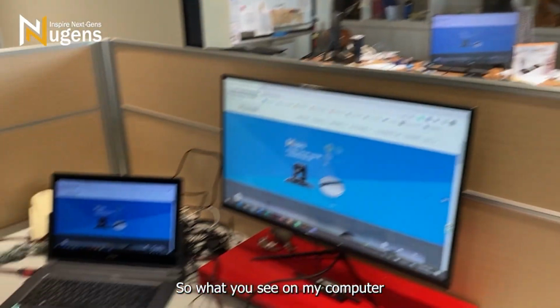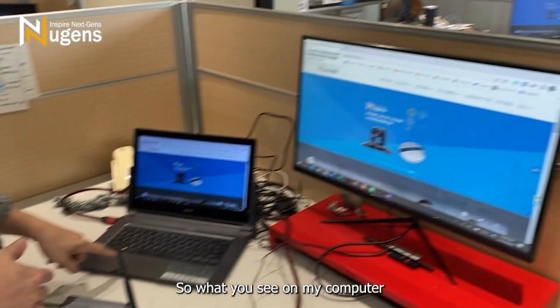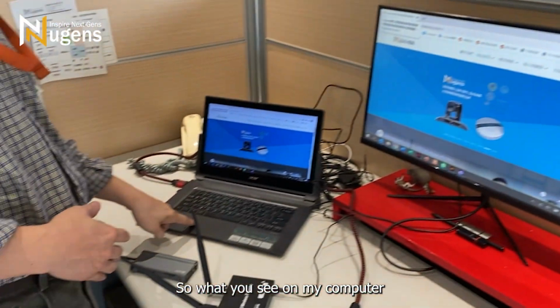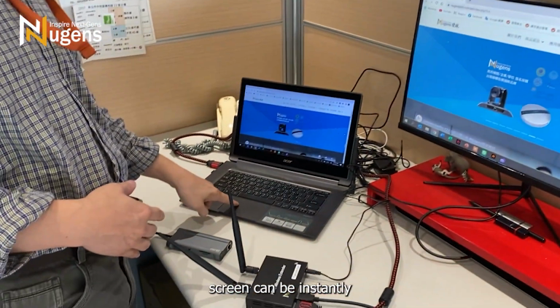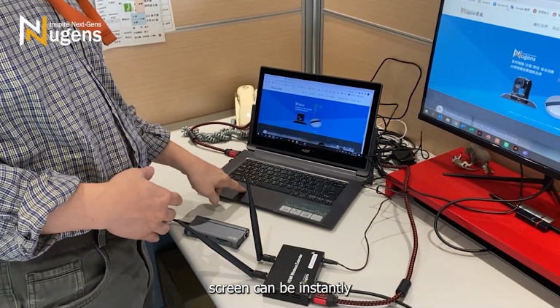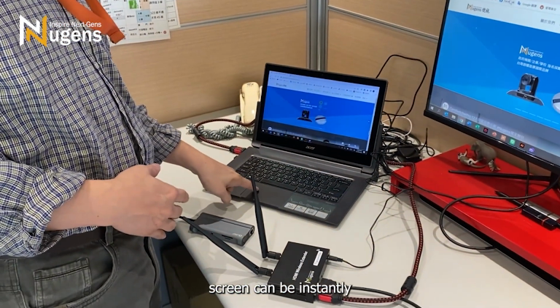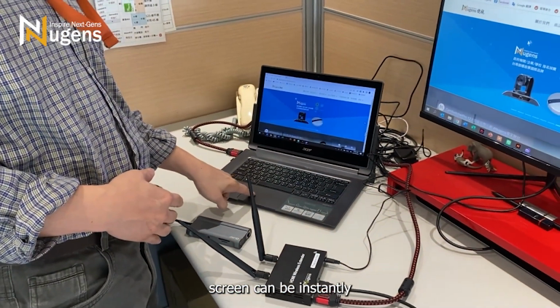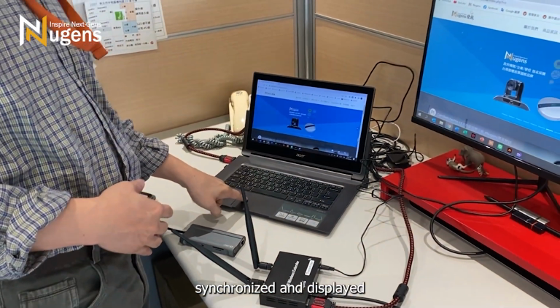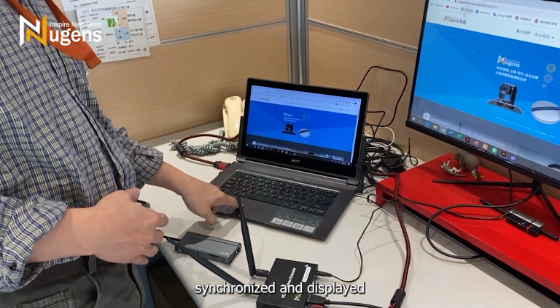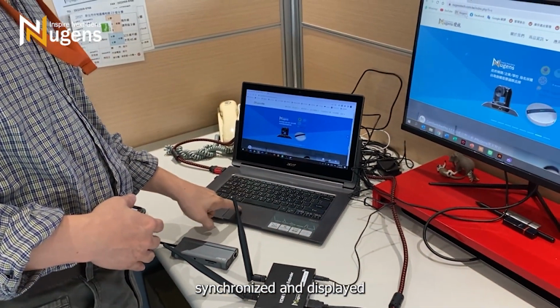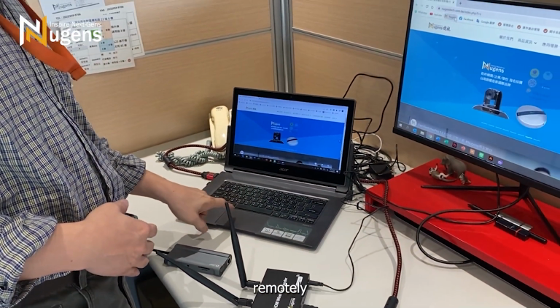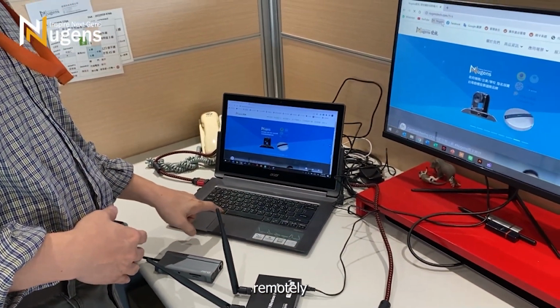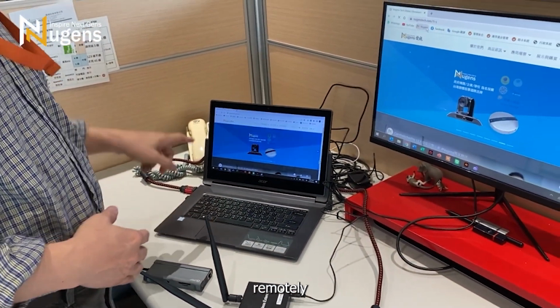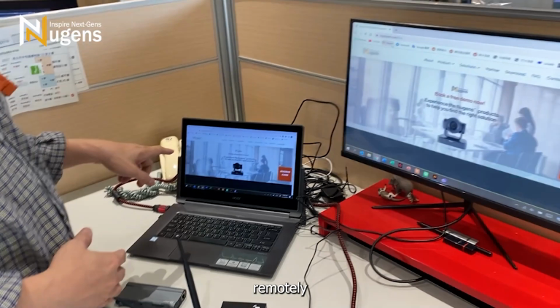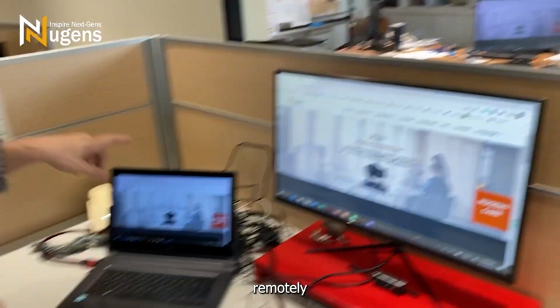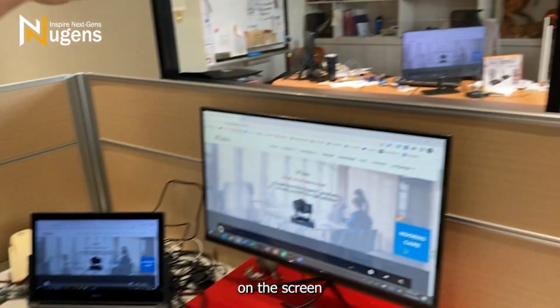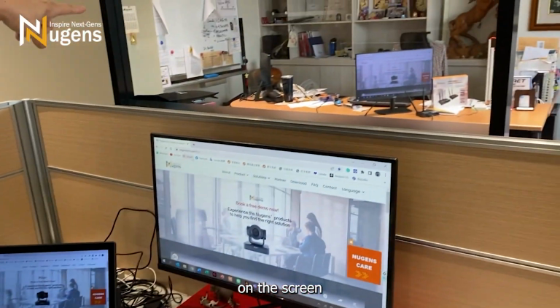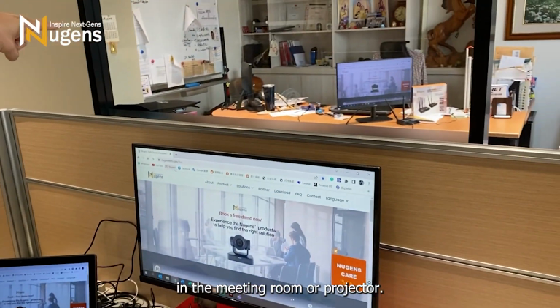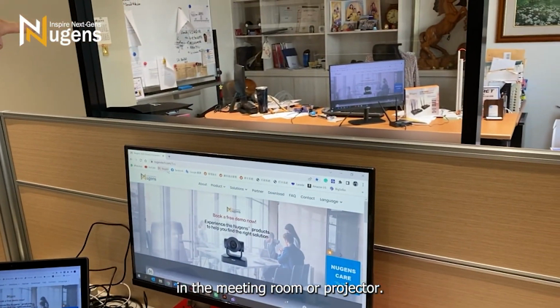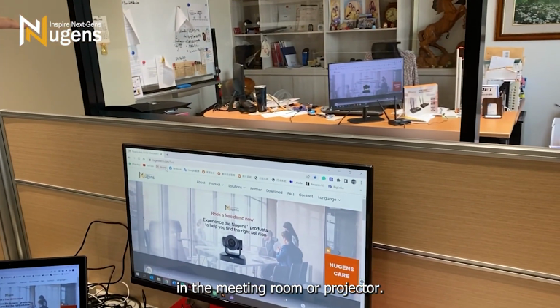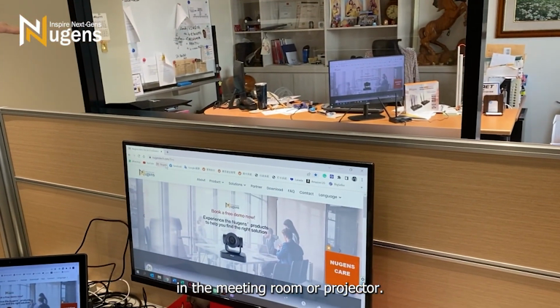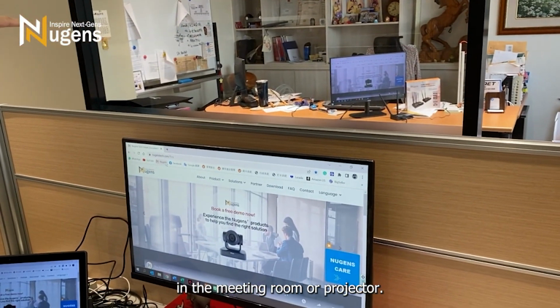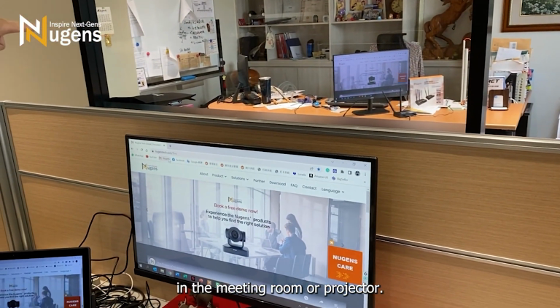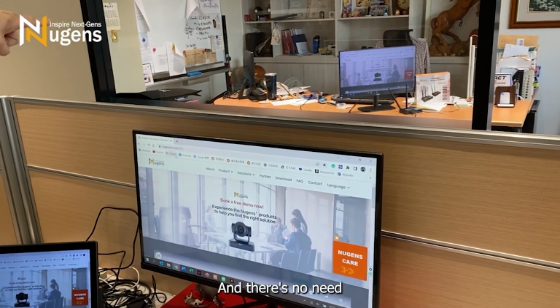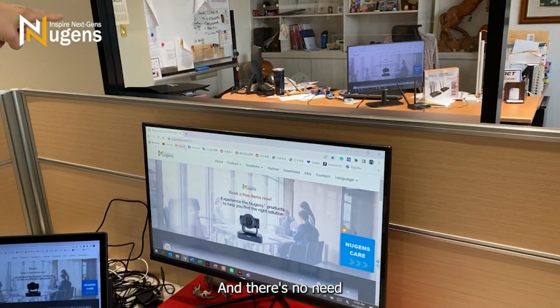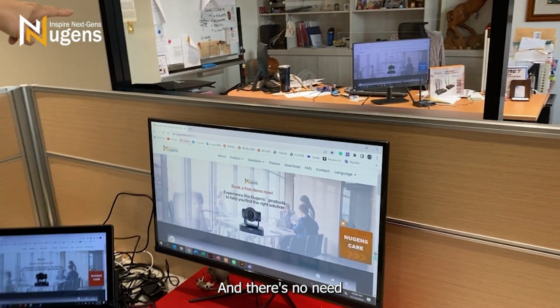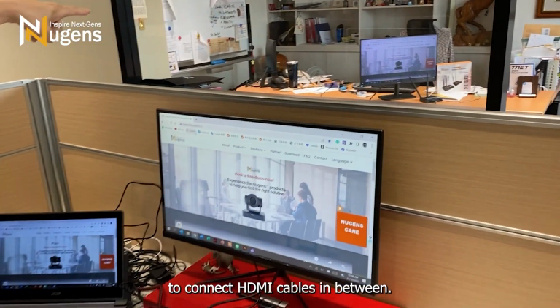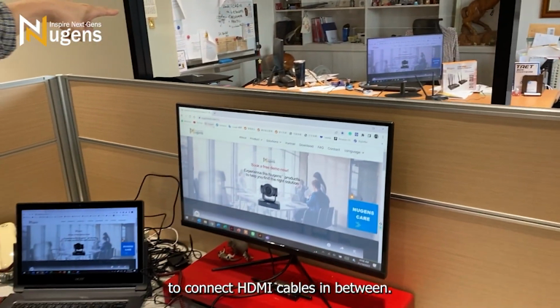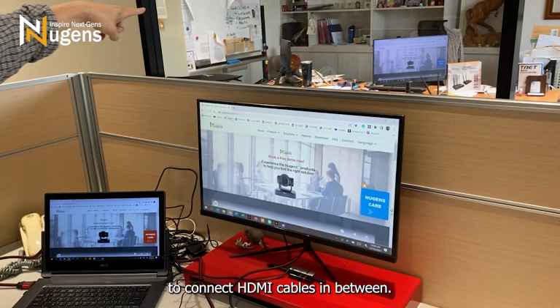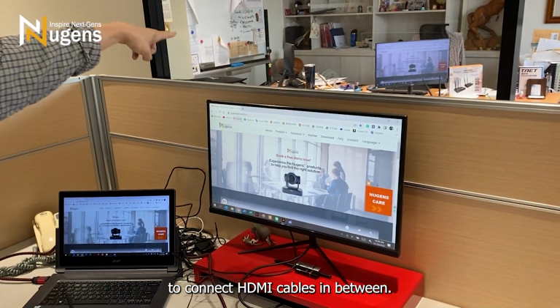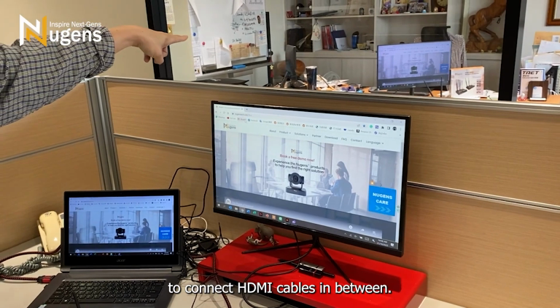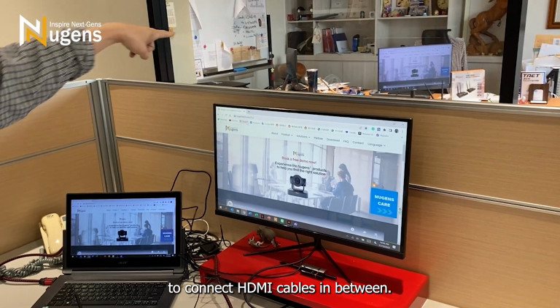What you see on your computer screen can be instantly synchronized and displayed remotely — on the screen in the meeting room or on a projector.